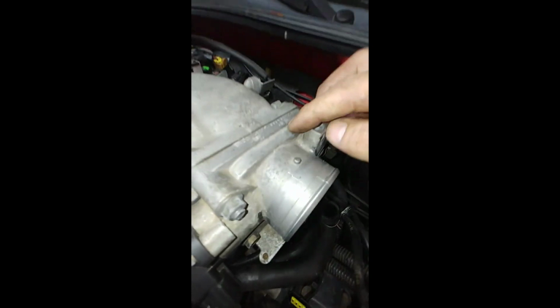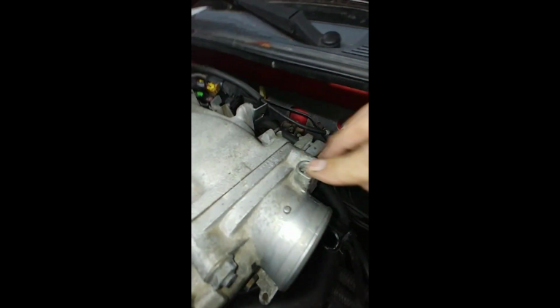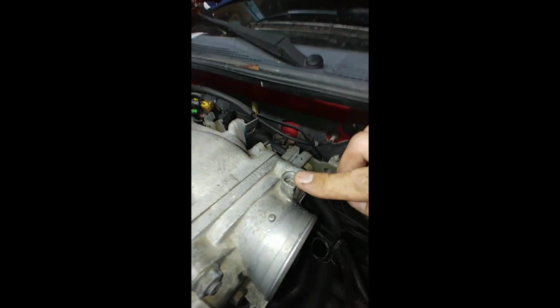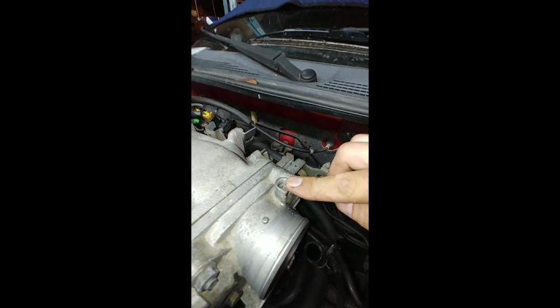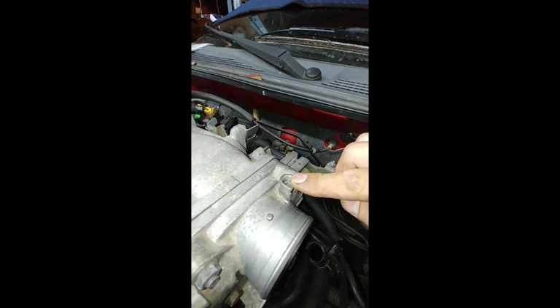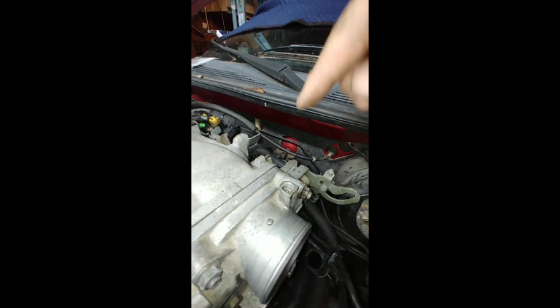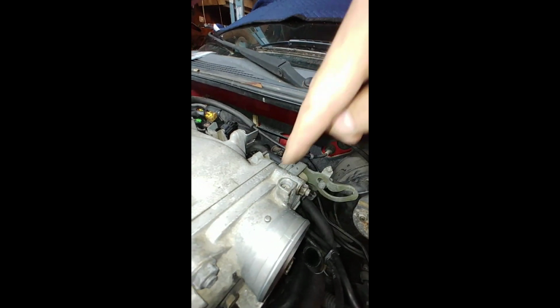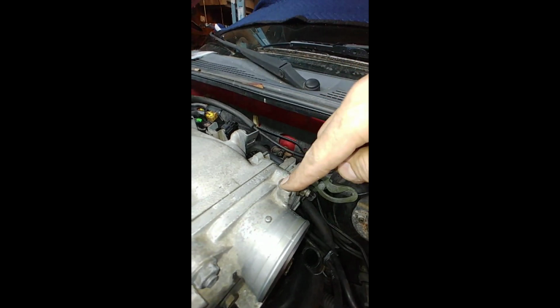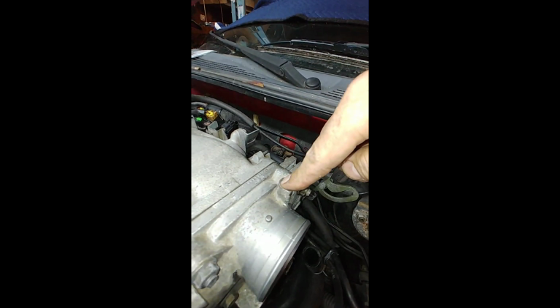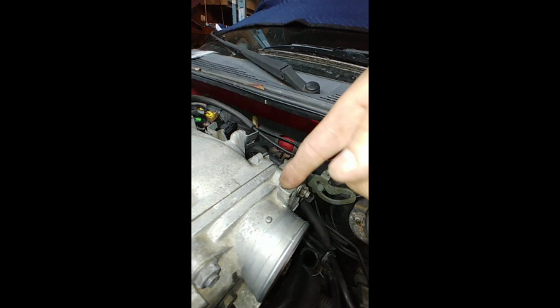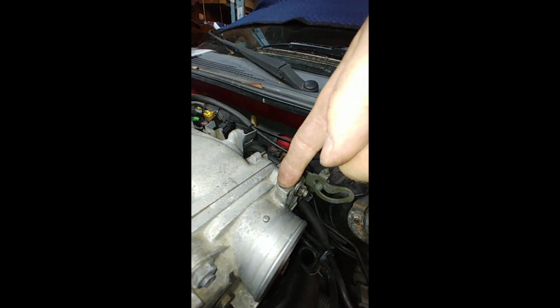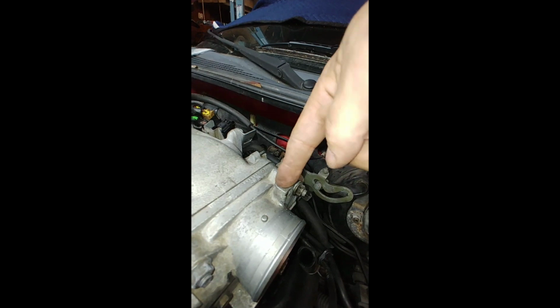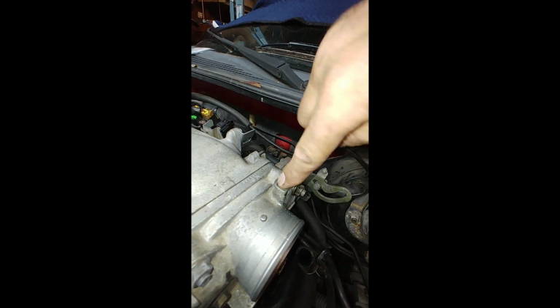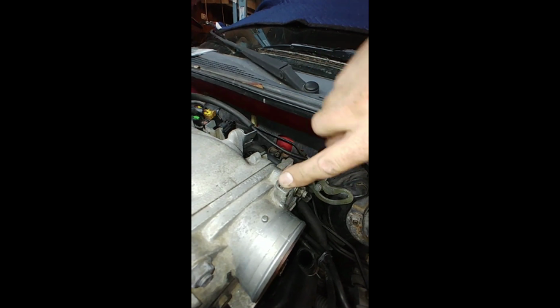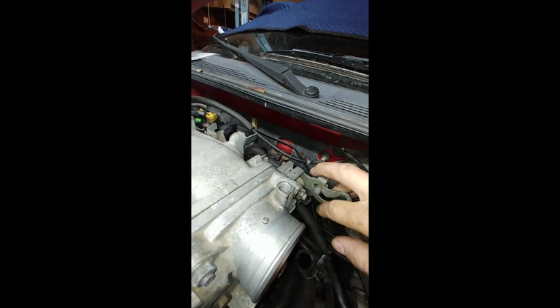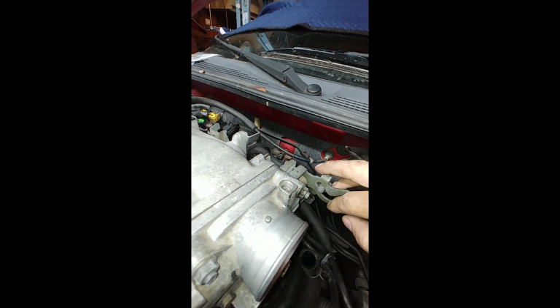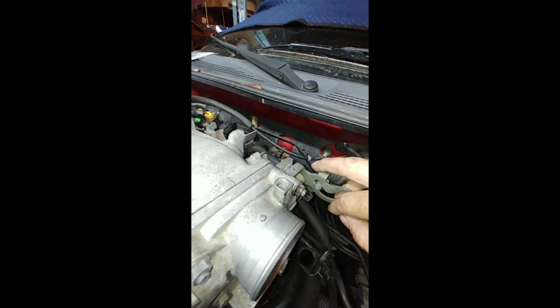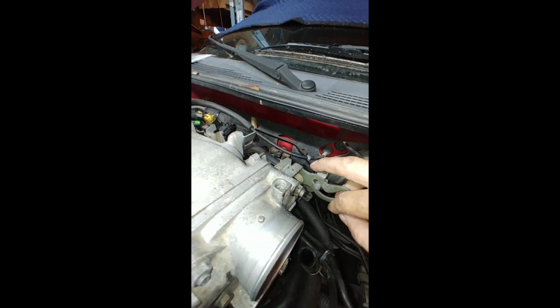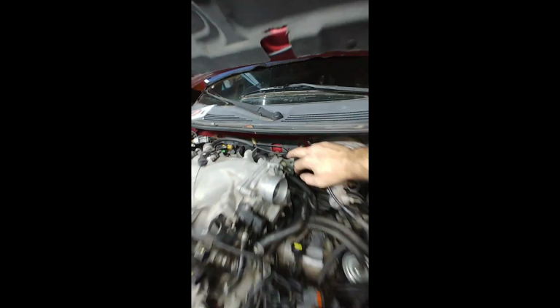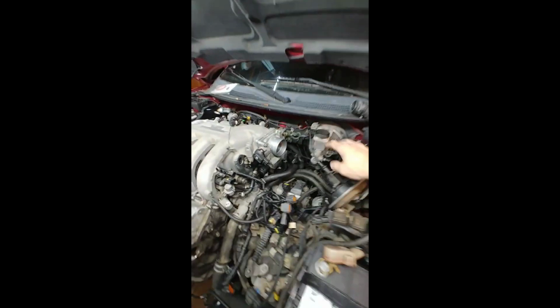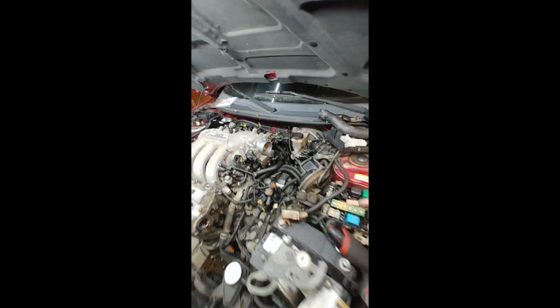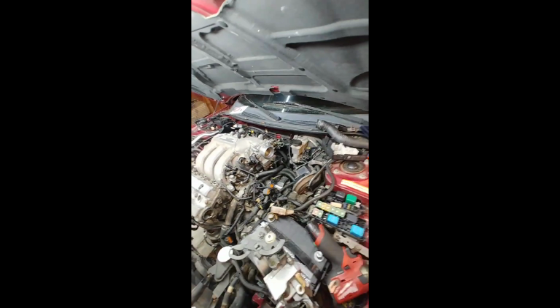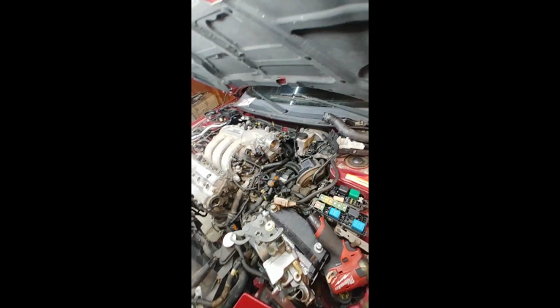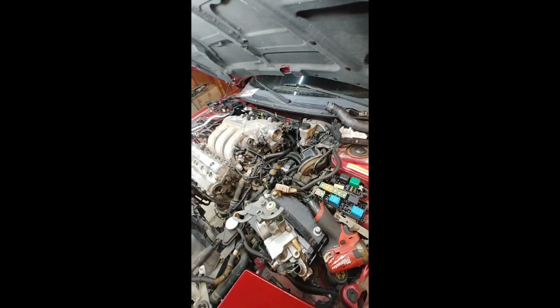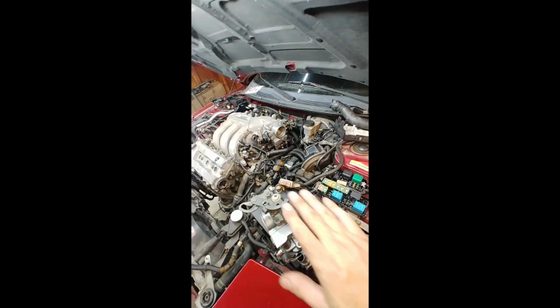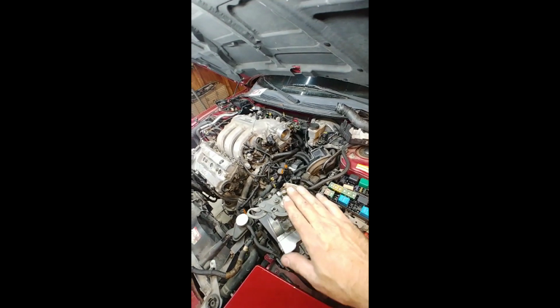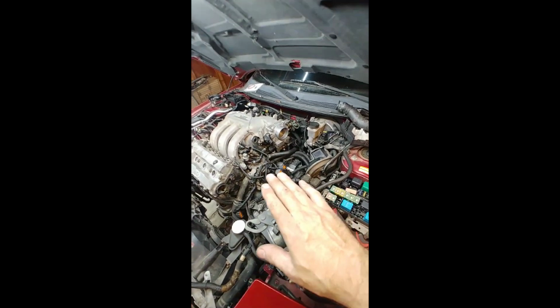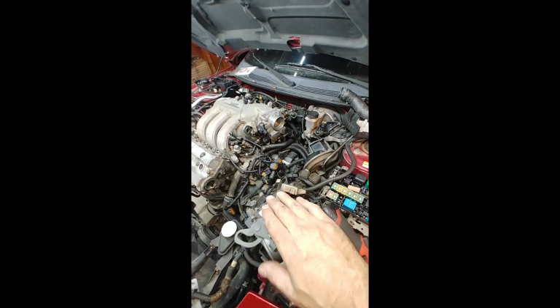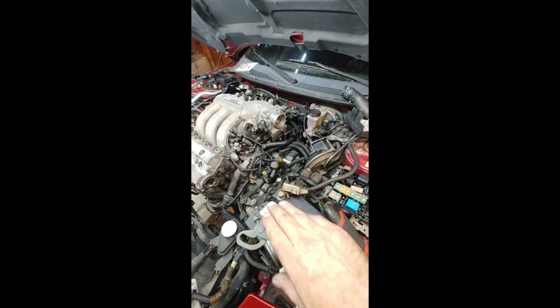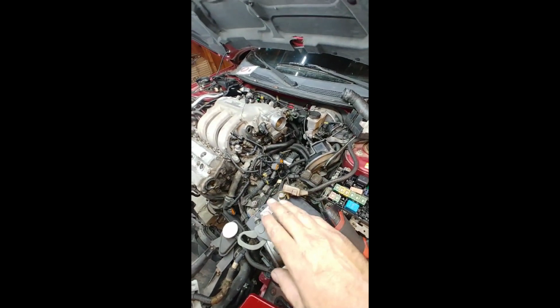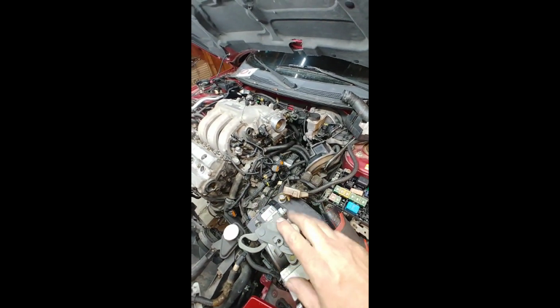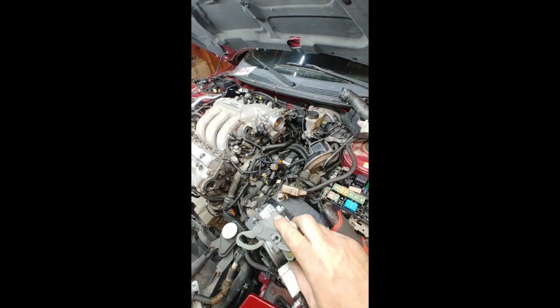Then on this one, screw it all the way in, then unscrew it three quarters of a turn, and then start your car. And that should be your base idle adjustment.